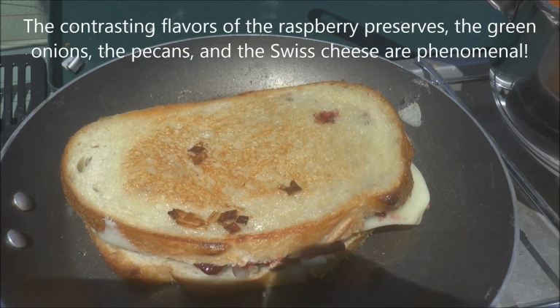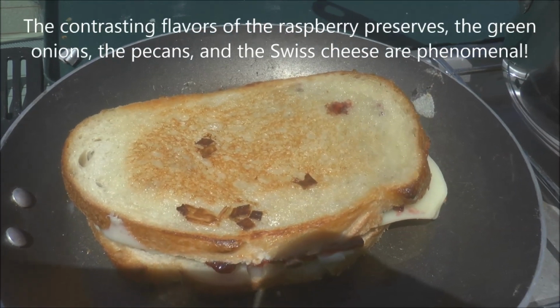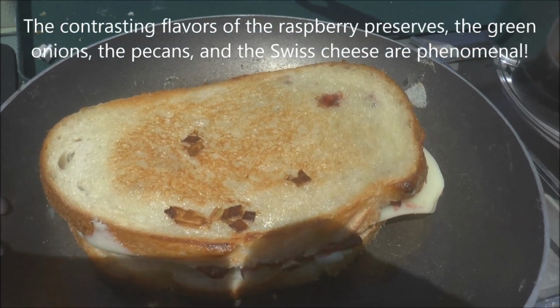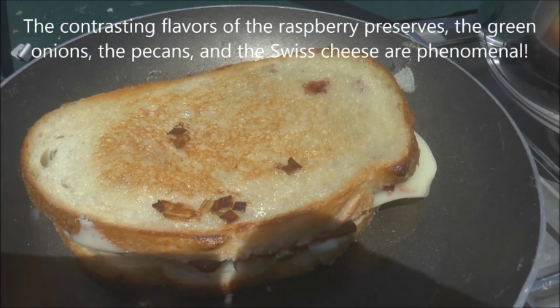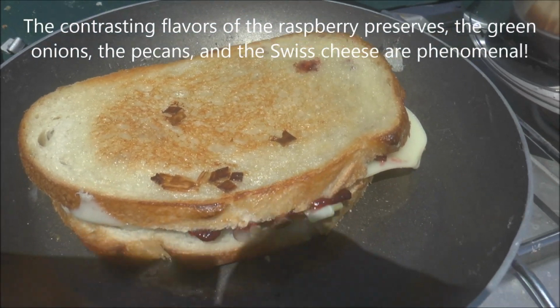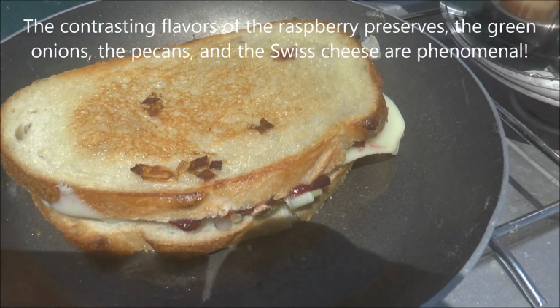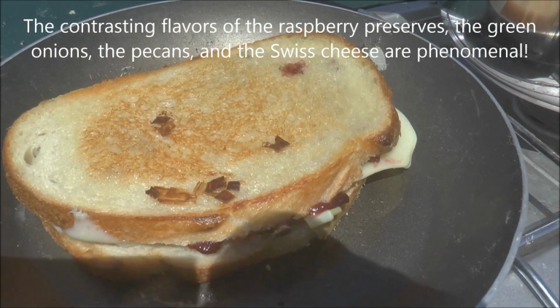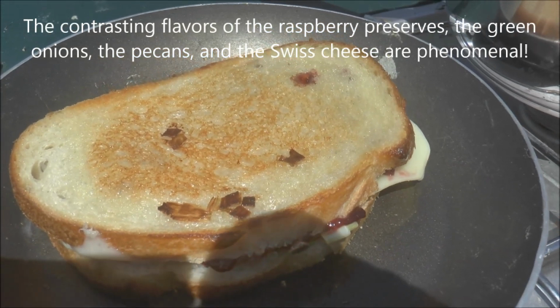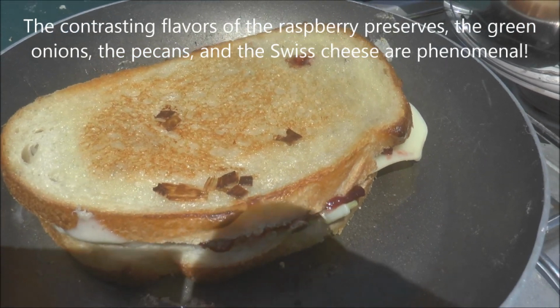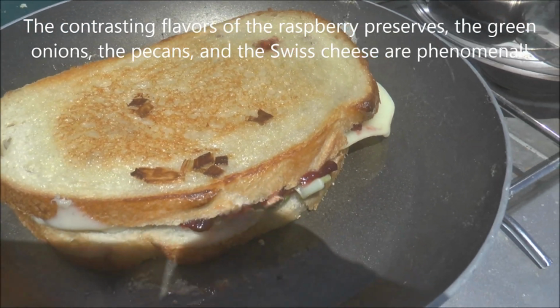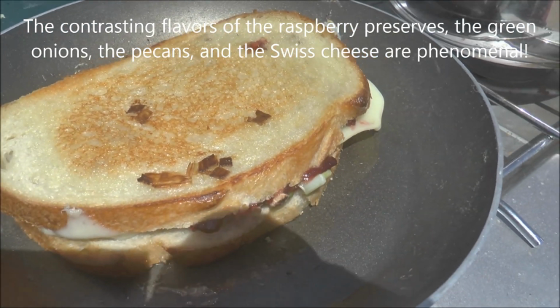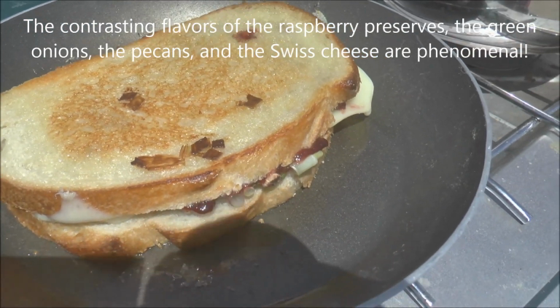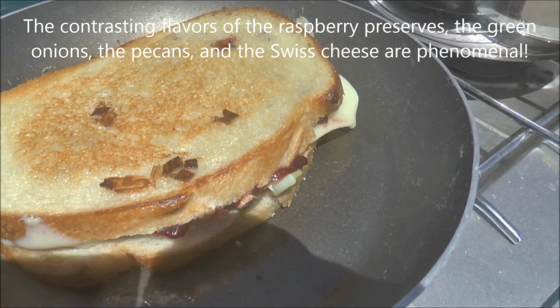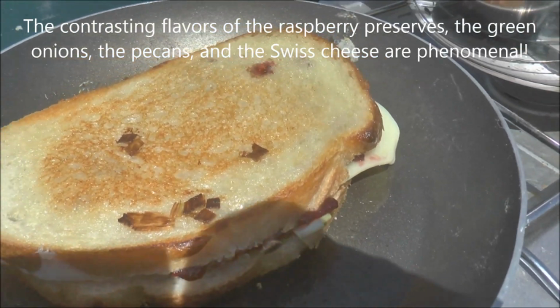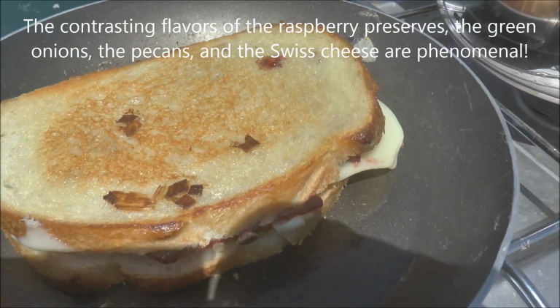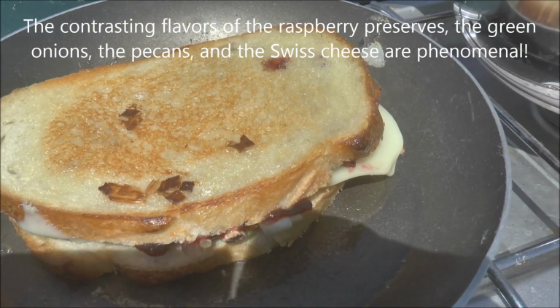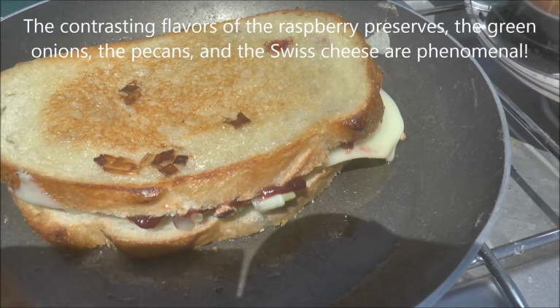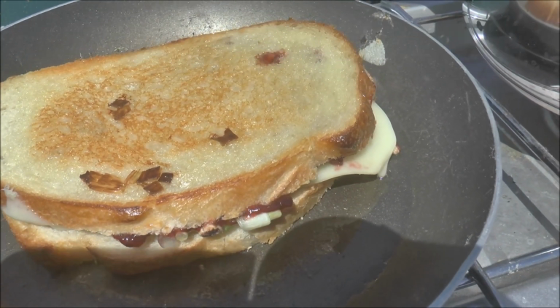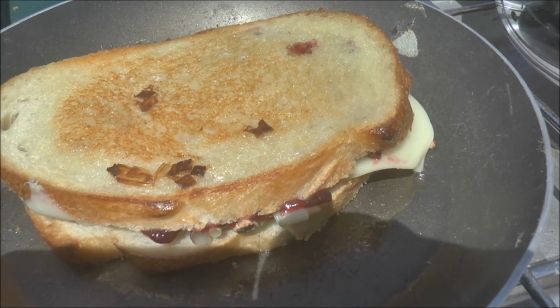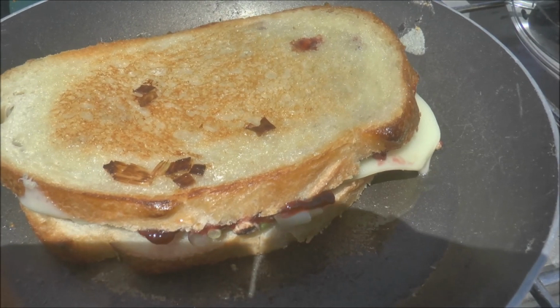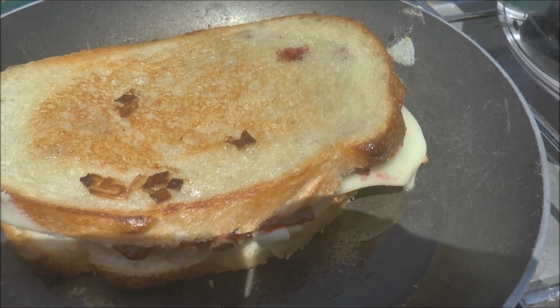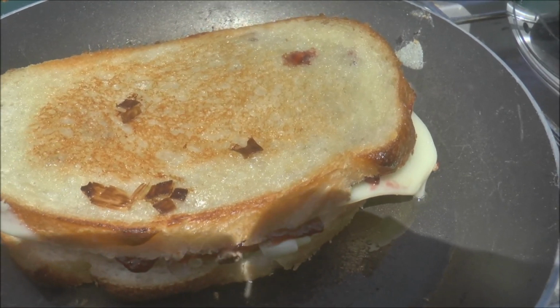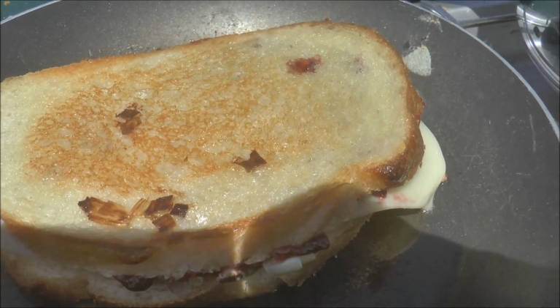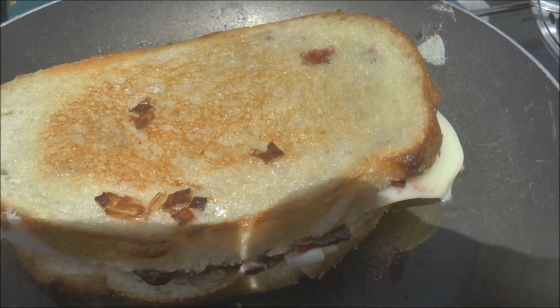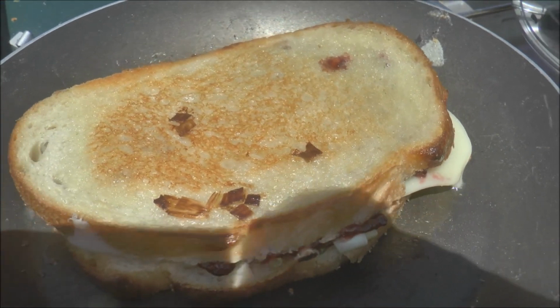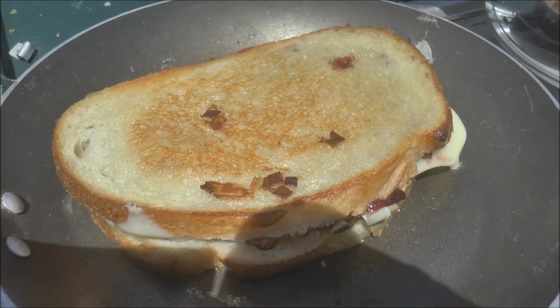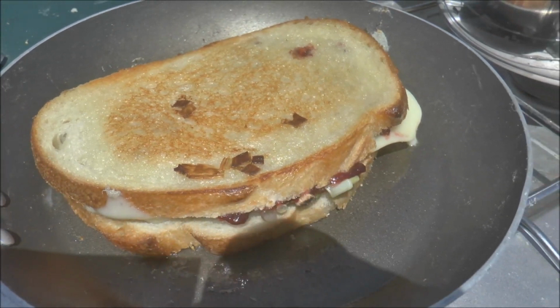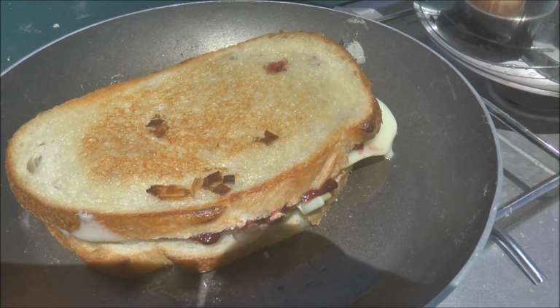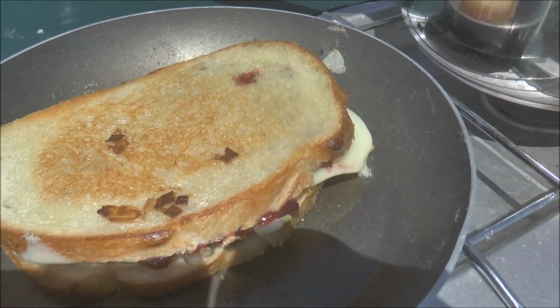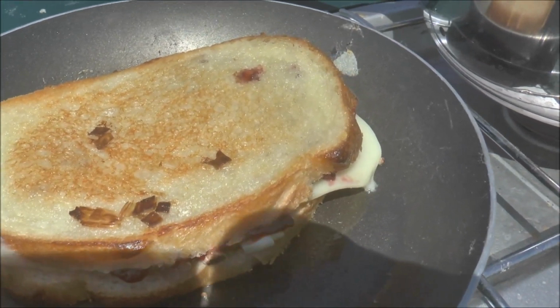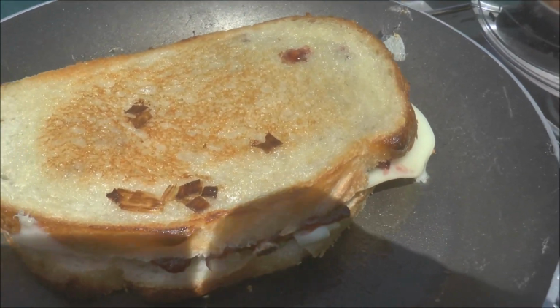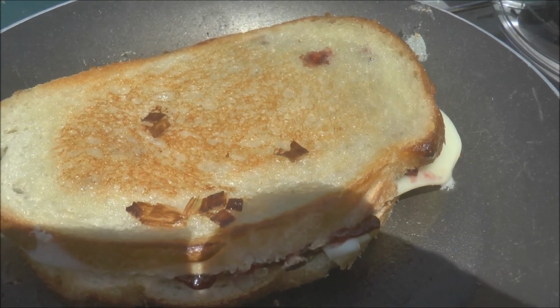Okay, I just flipped my sandwich. That's the golden brown you're going for on both sides. It took a little bit longer than two to three minutes out here on a propane stove, just because it's hard to adjust the heat on a propane stove.